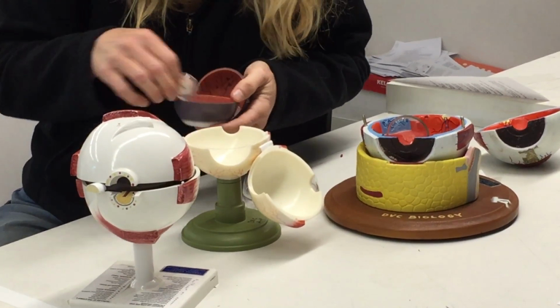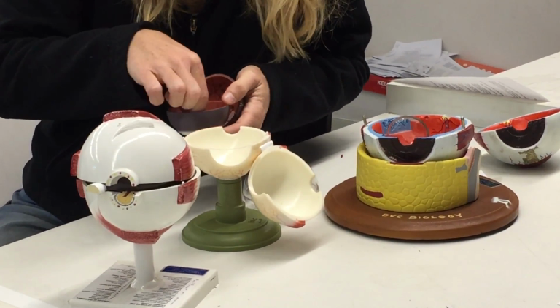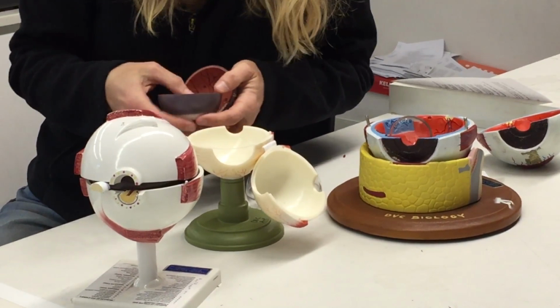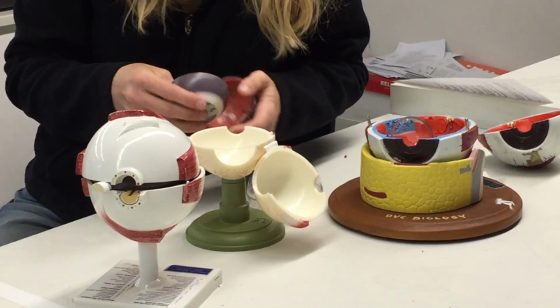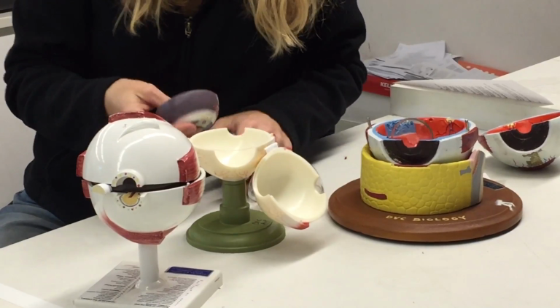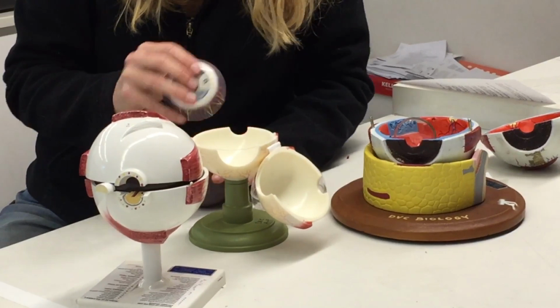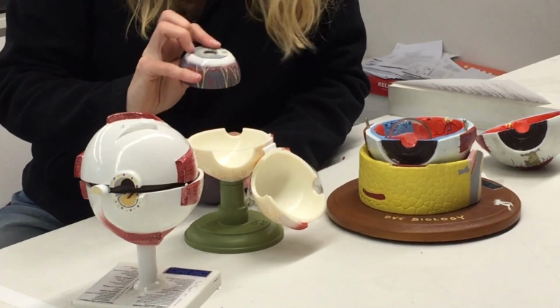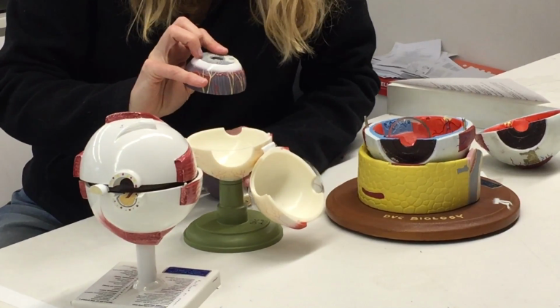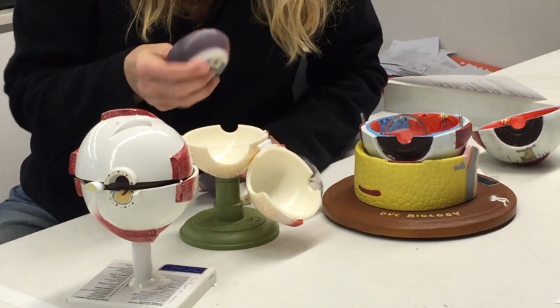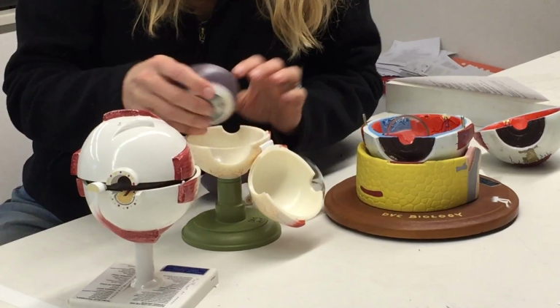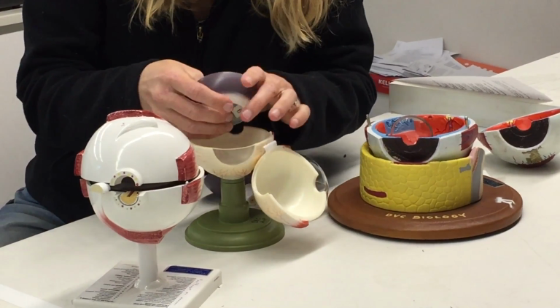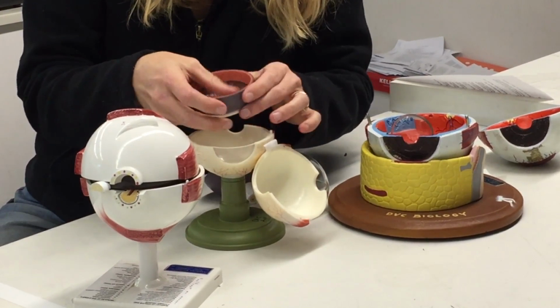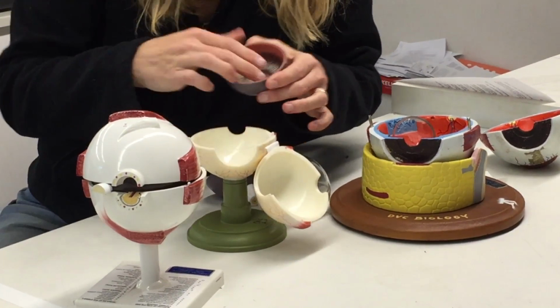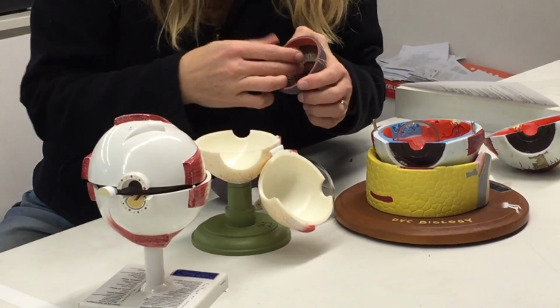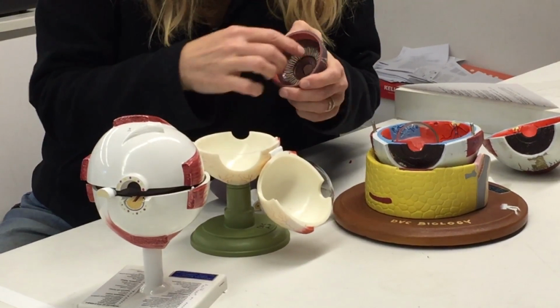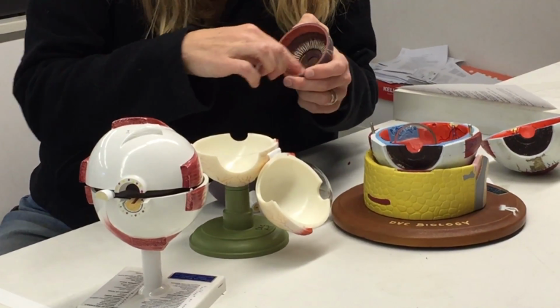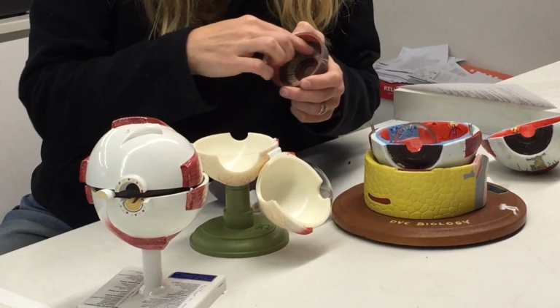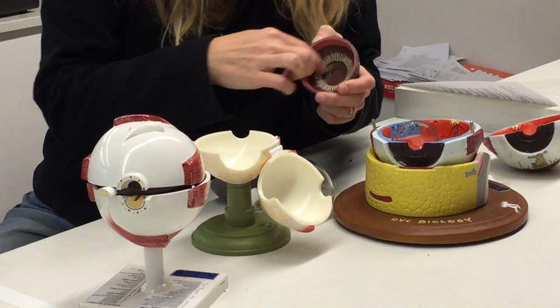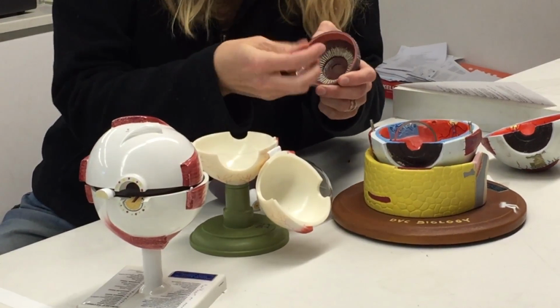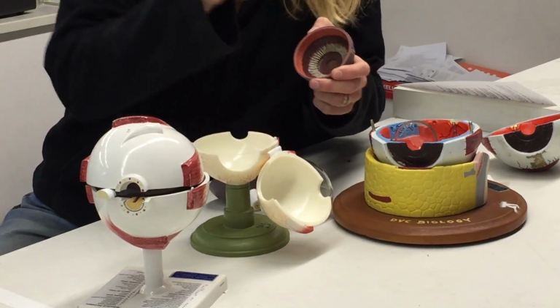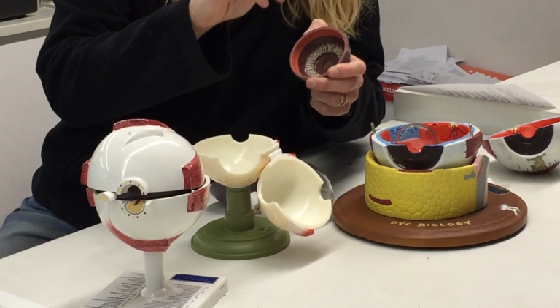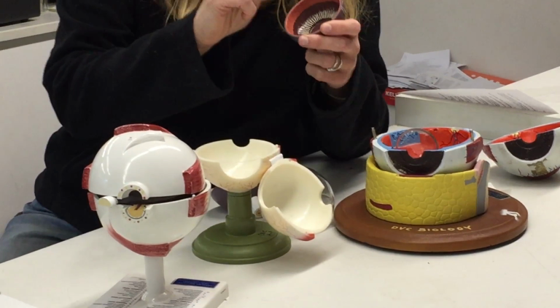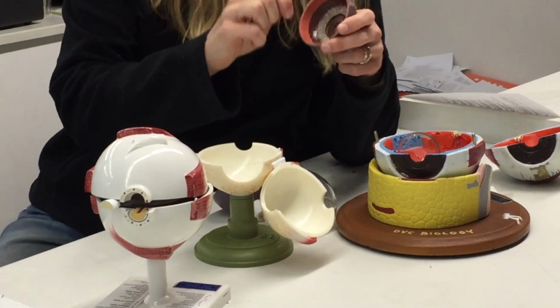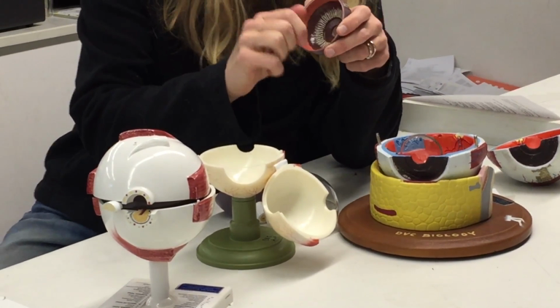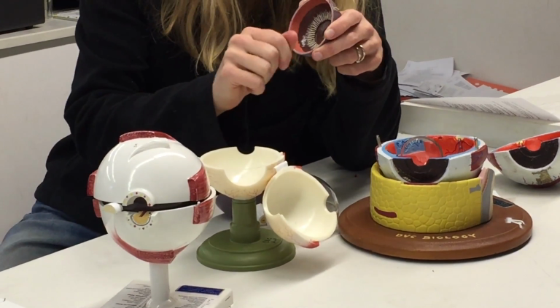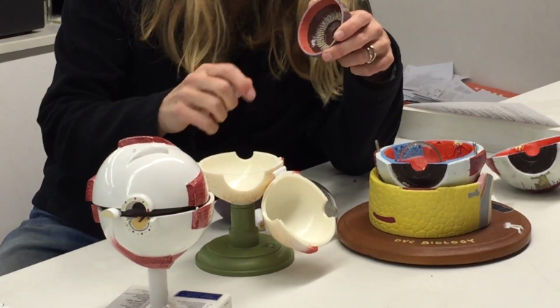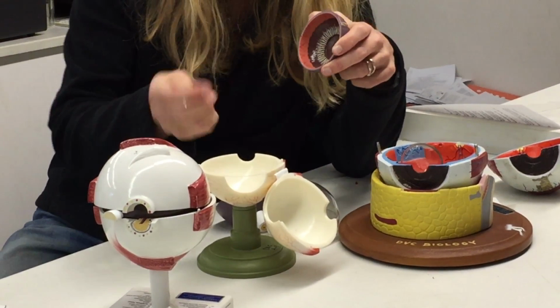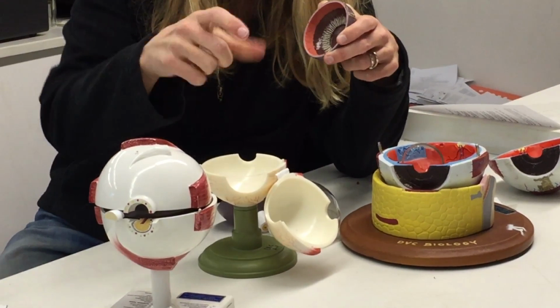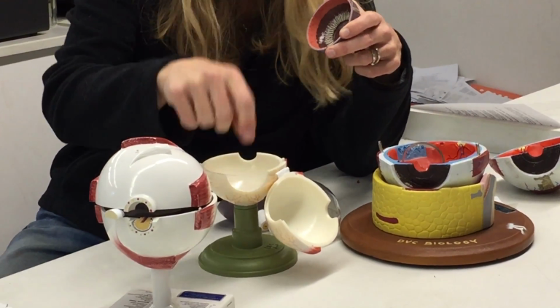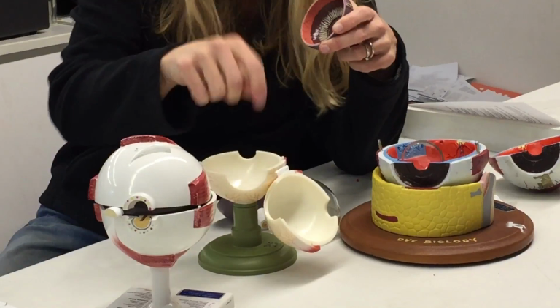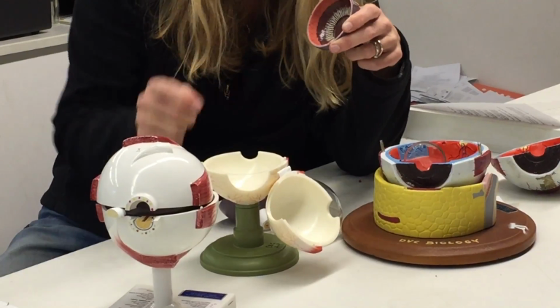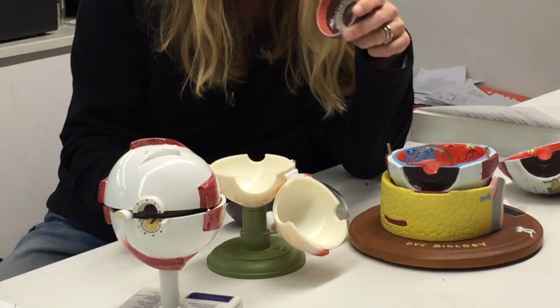The lens would be behind here, and the ciliary body would be bending it. So that's what's accommodating your close-up vision.